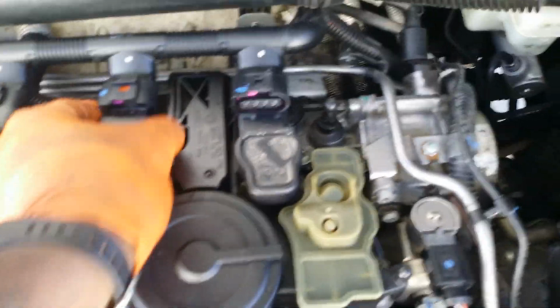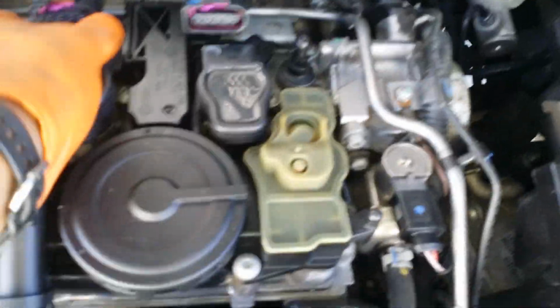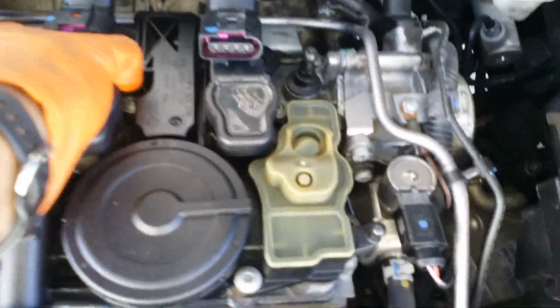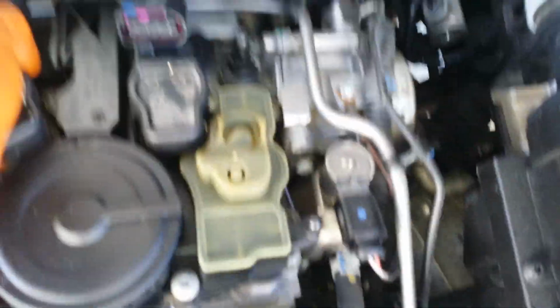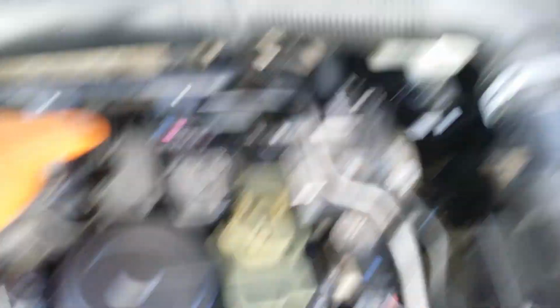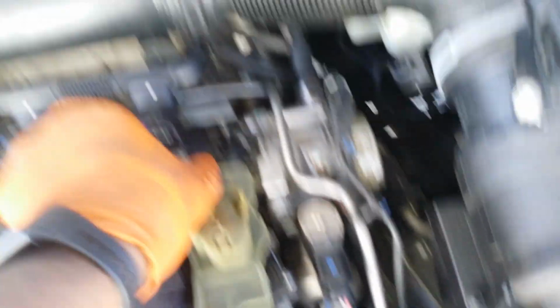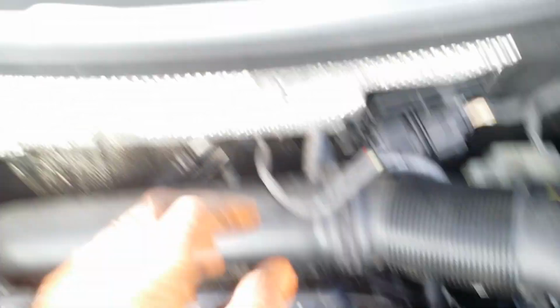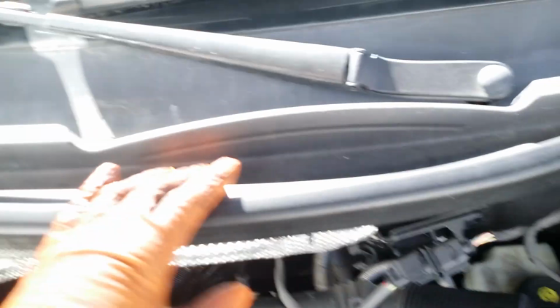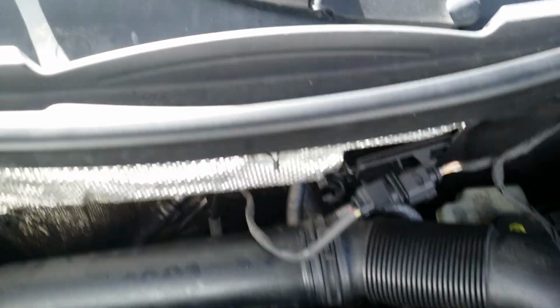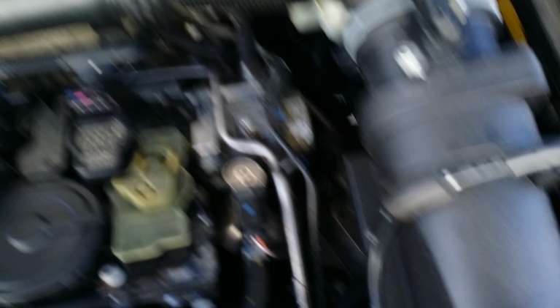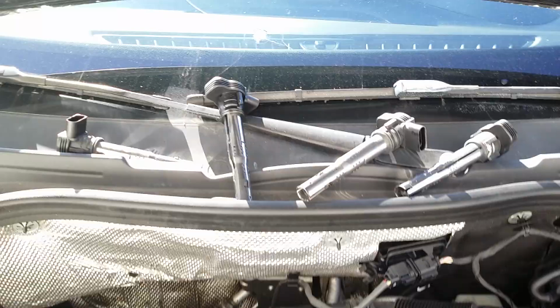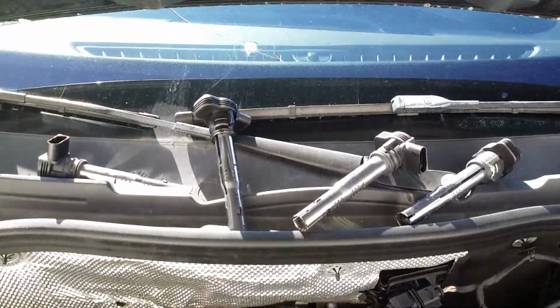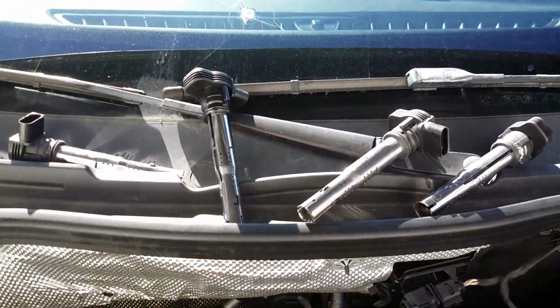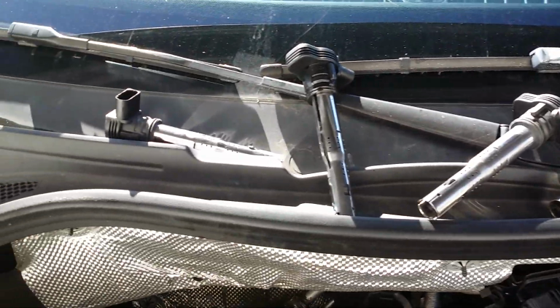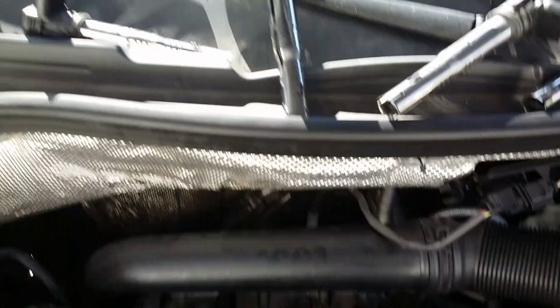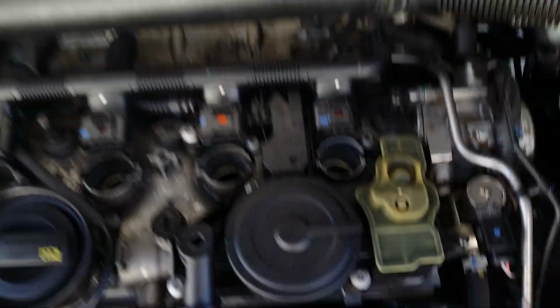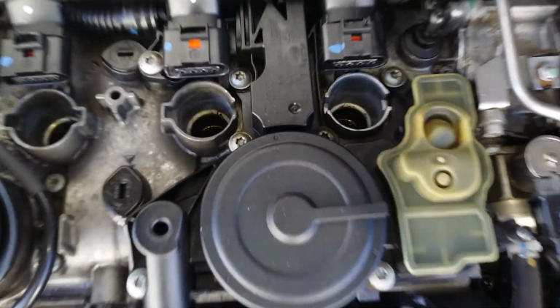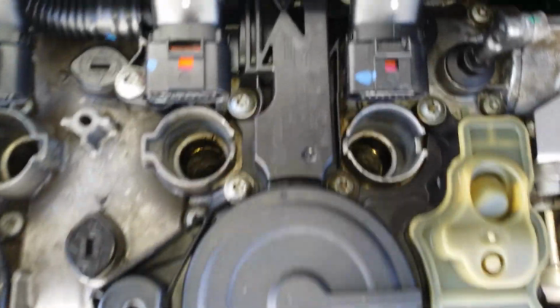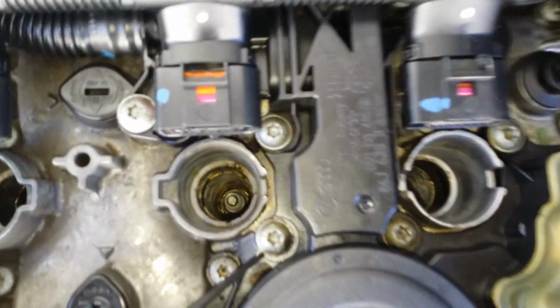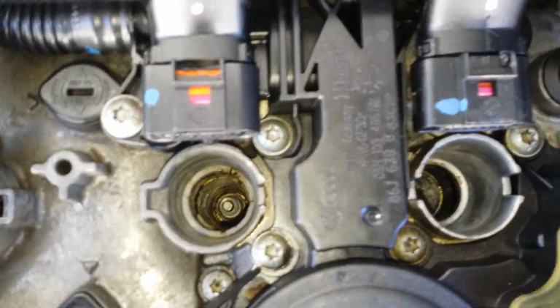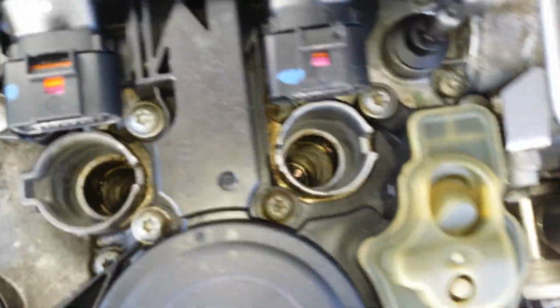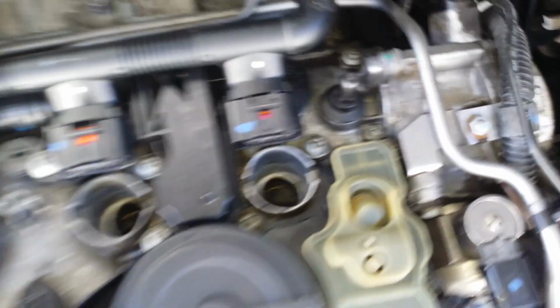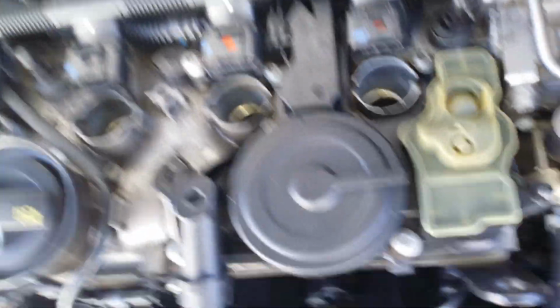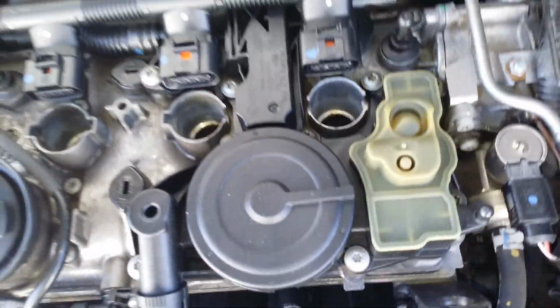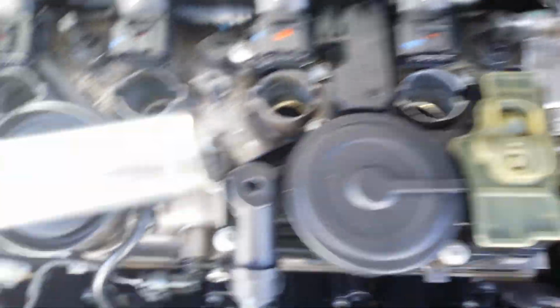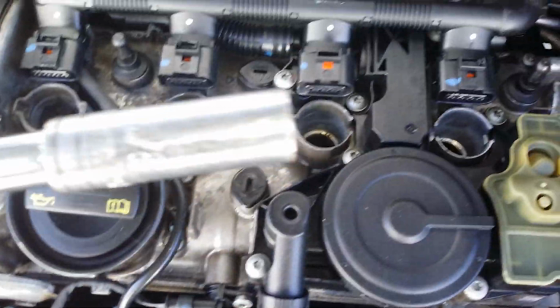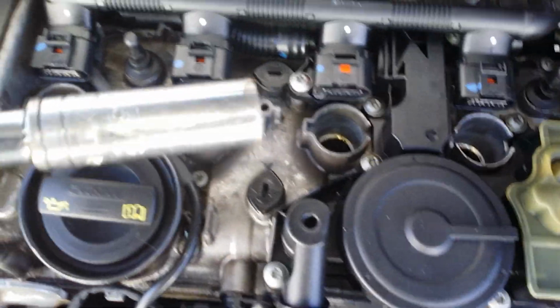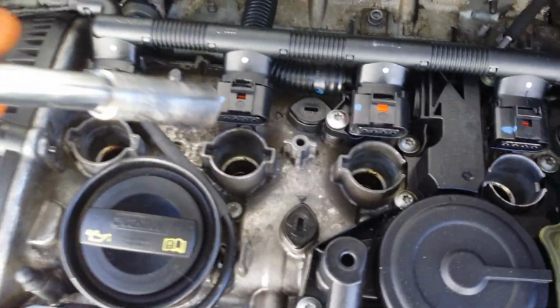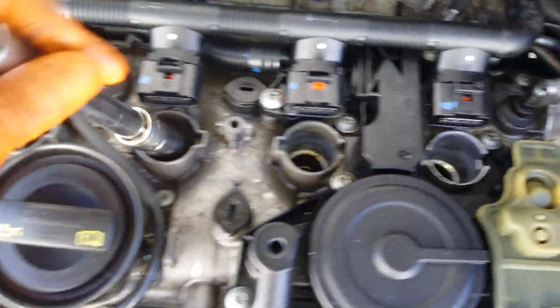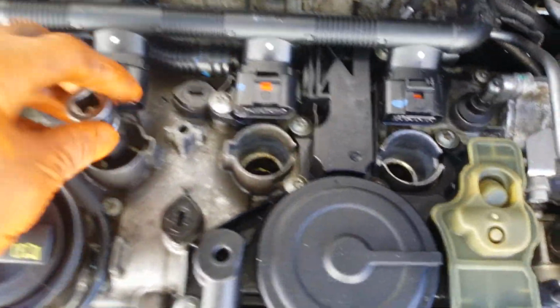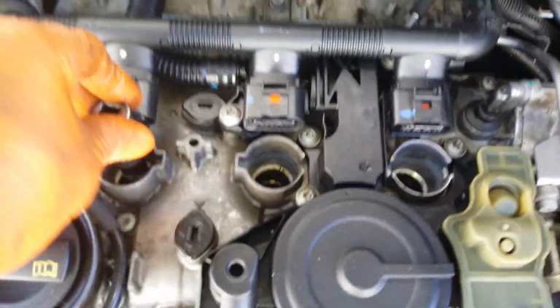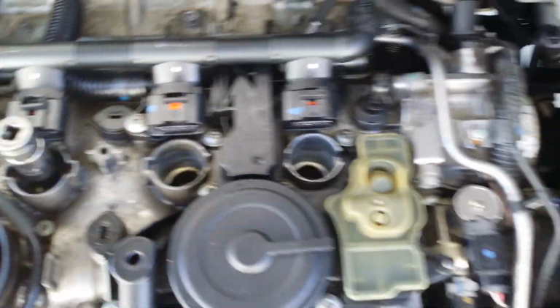I like to line them up from the ignition coil they came from and place them up here. Alright, ignition coils are out. Down in these holes are your plugs — use a 5/8 spark plug socket, drop it in the hole, and take out all four plugs.